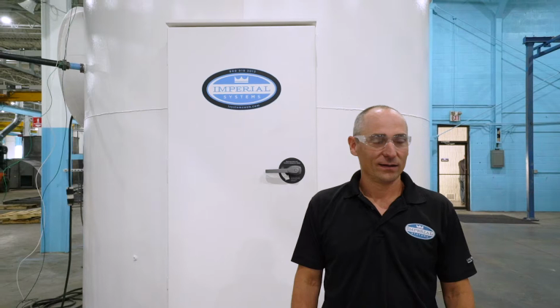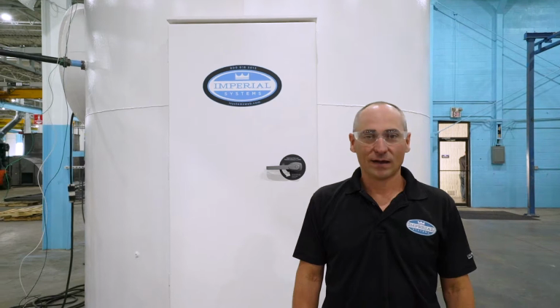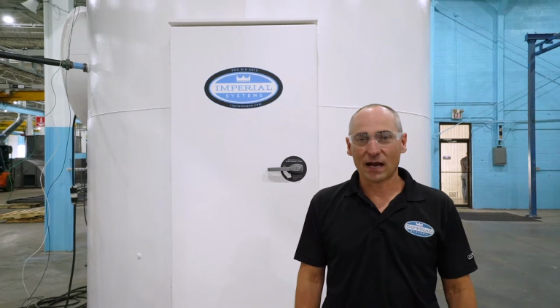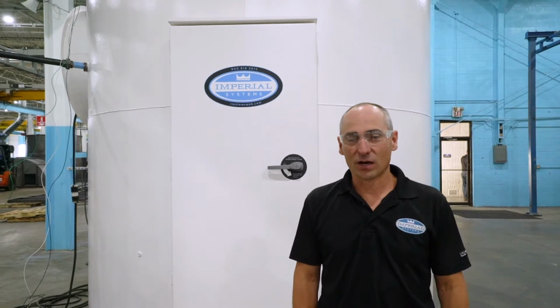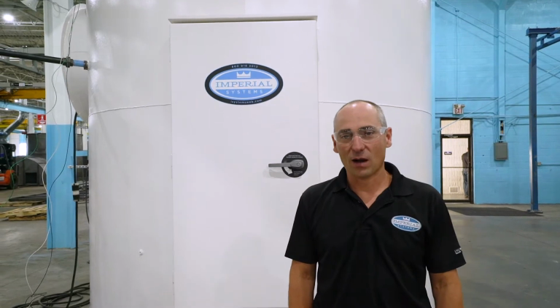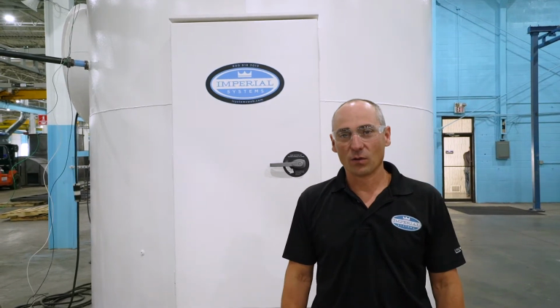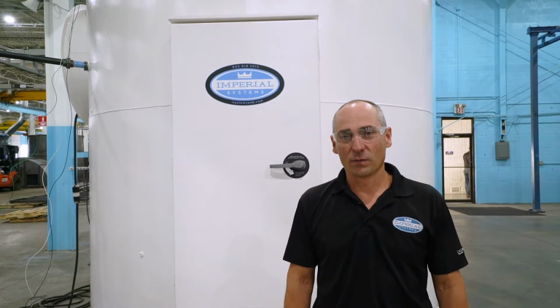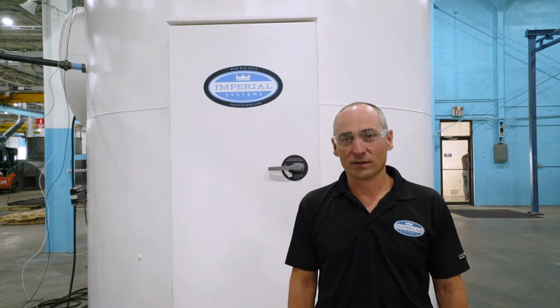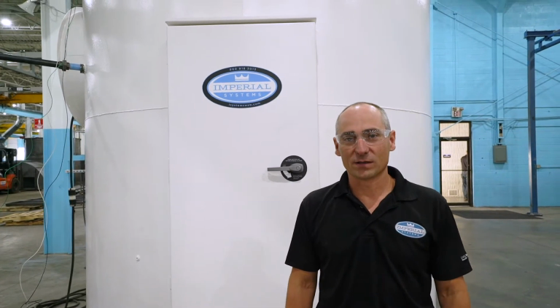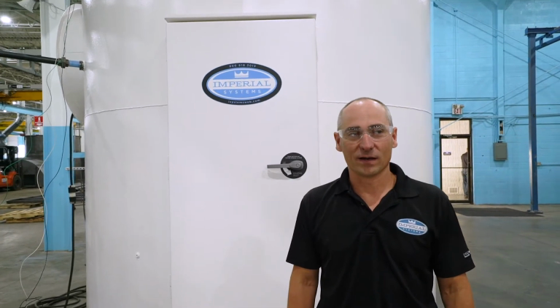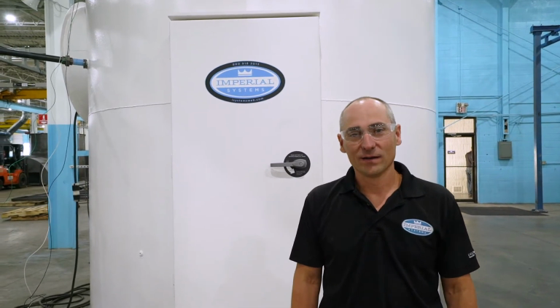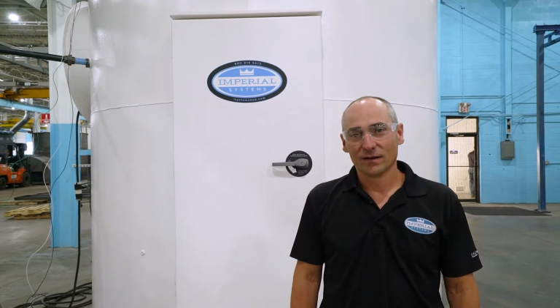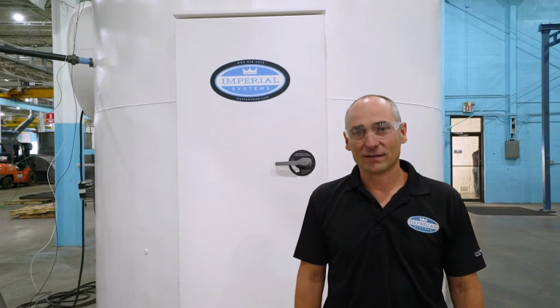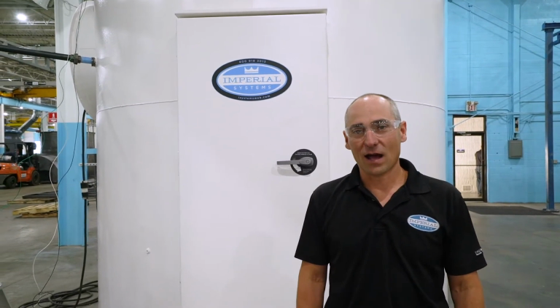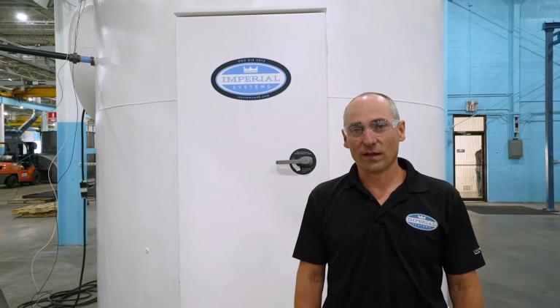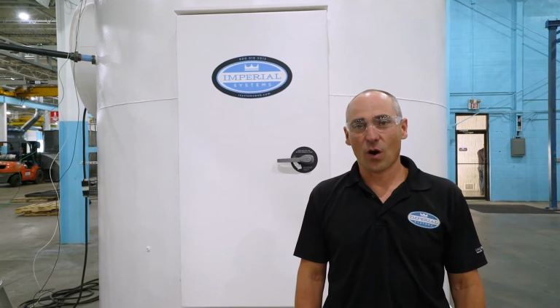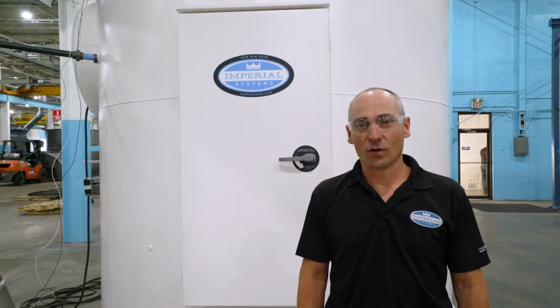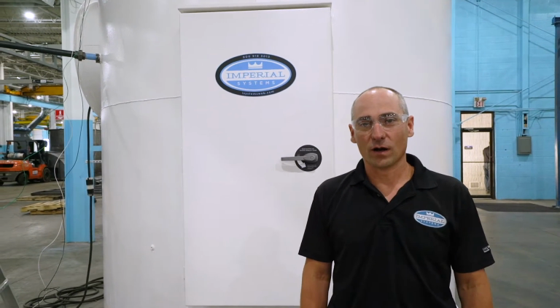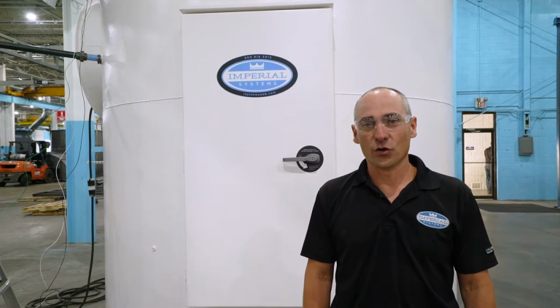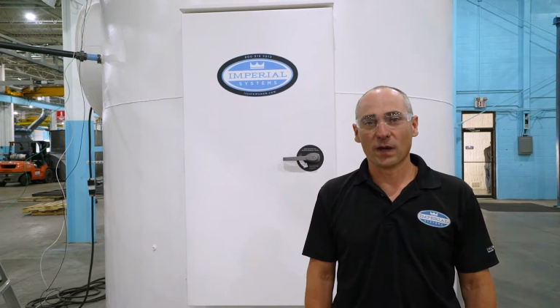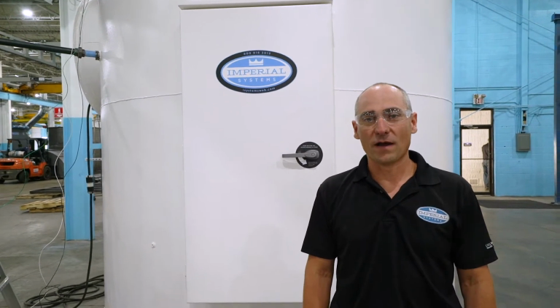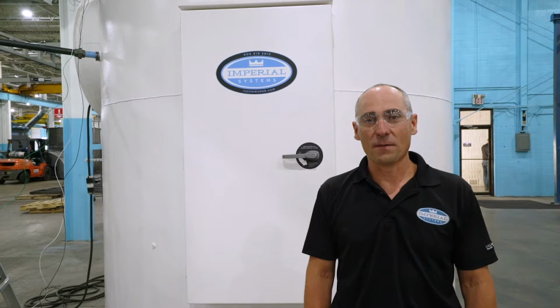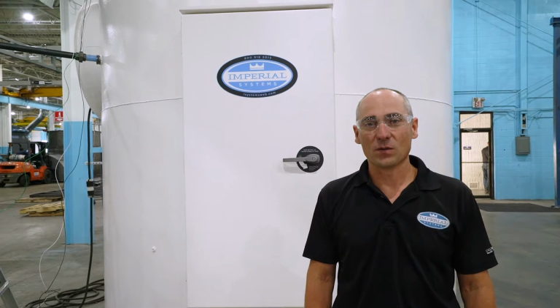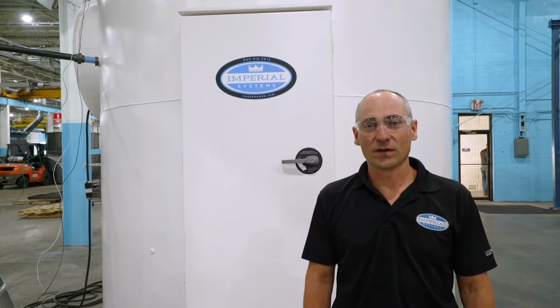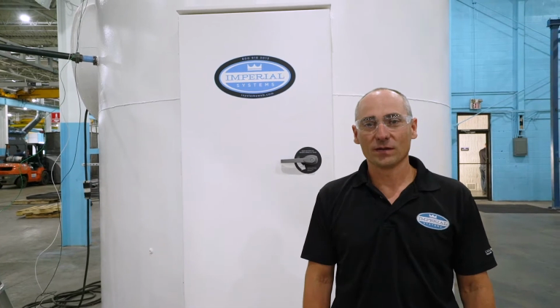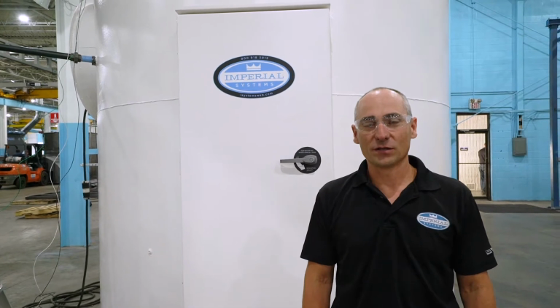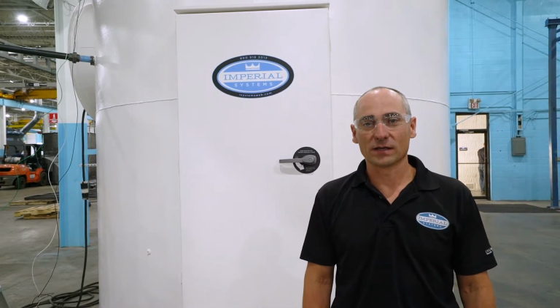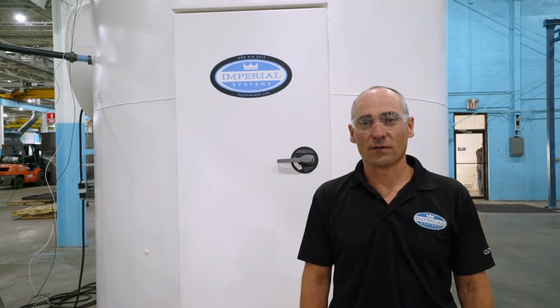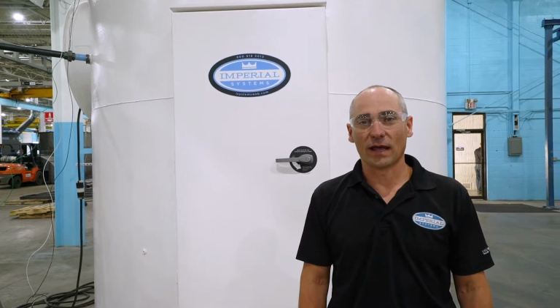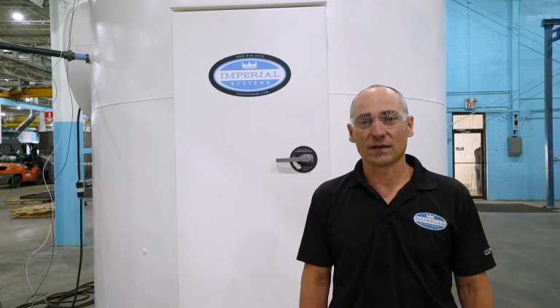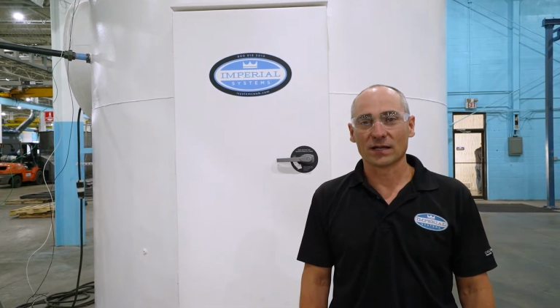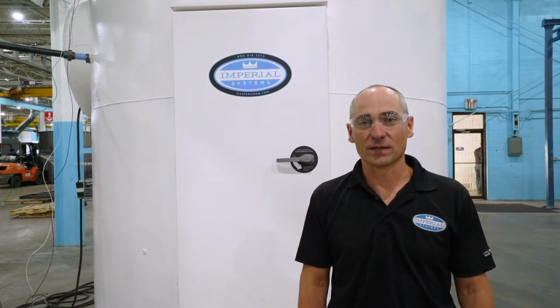Hey guys, Jeremiah Wan with Creole Systems here. Today I wanted to go over our new VRF MP with you and show you some of our latest advancements.